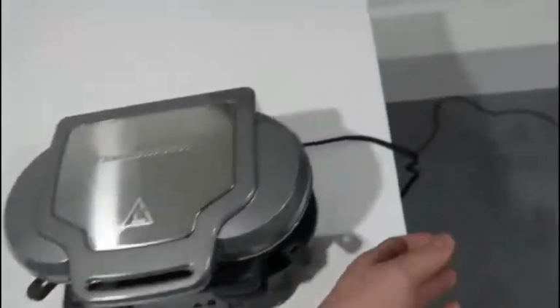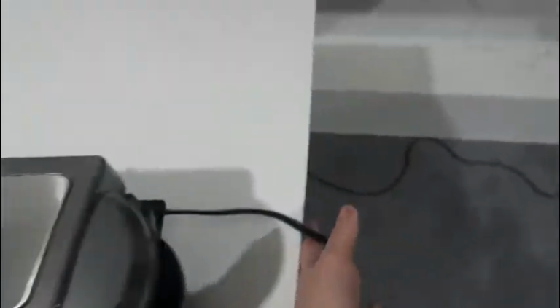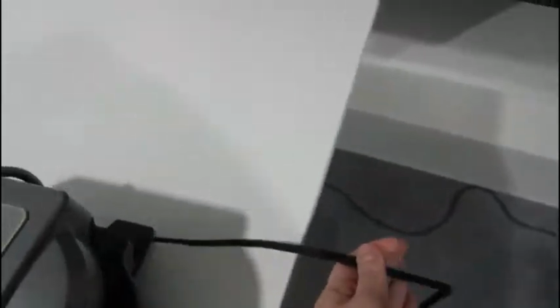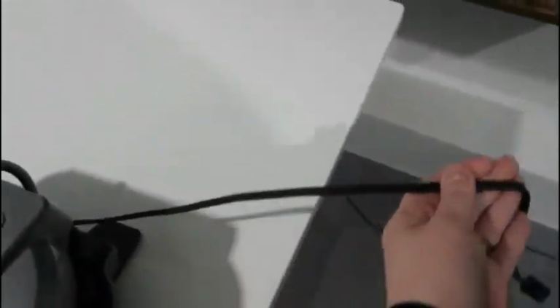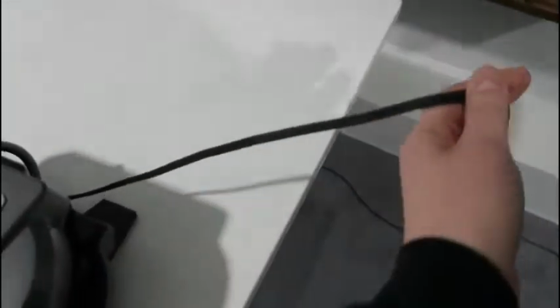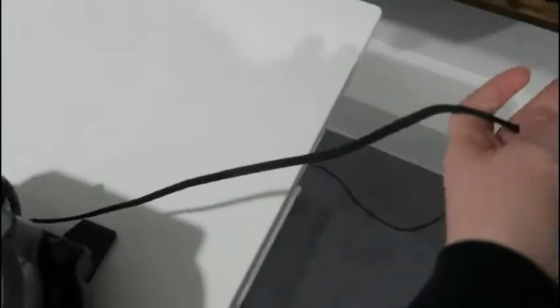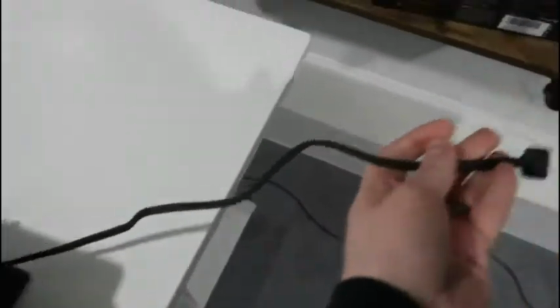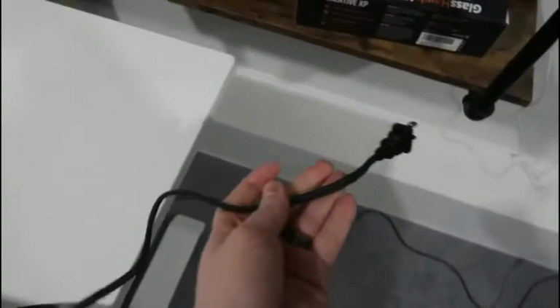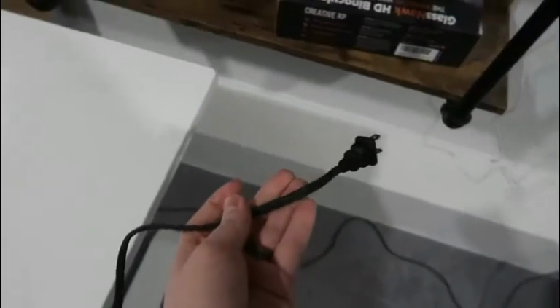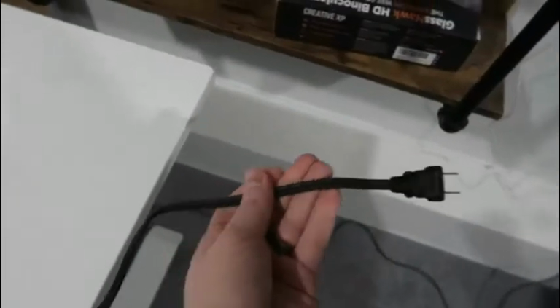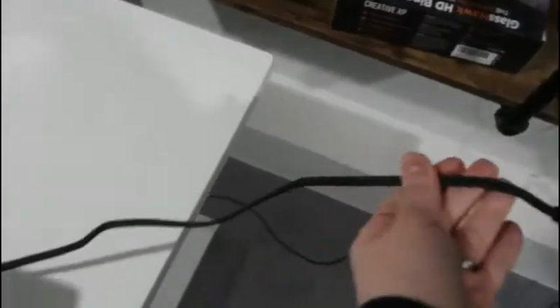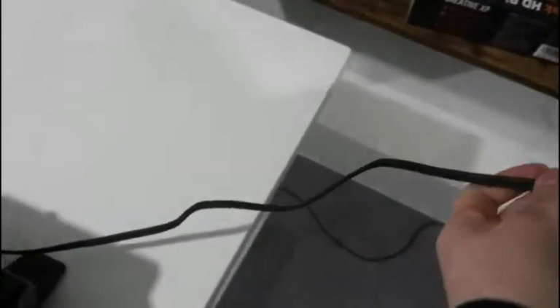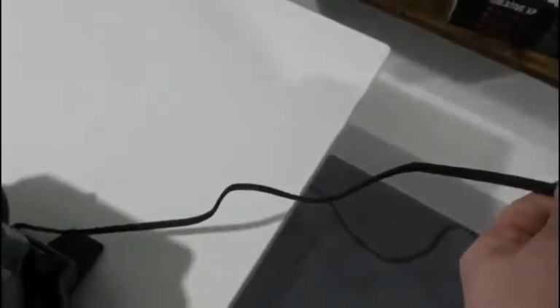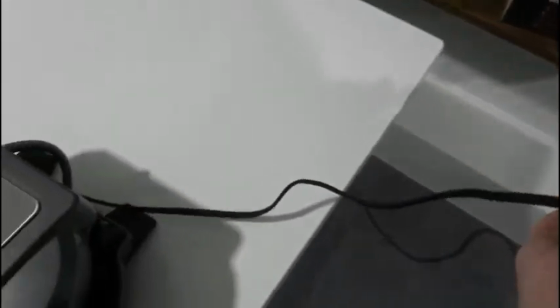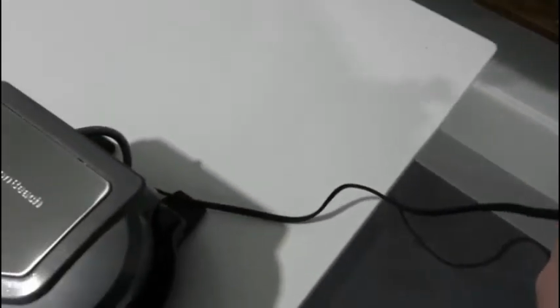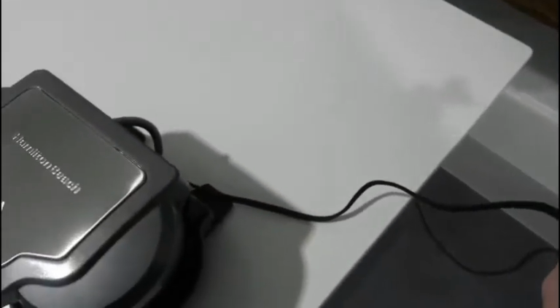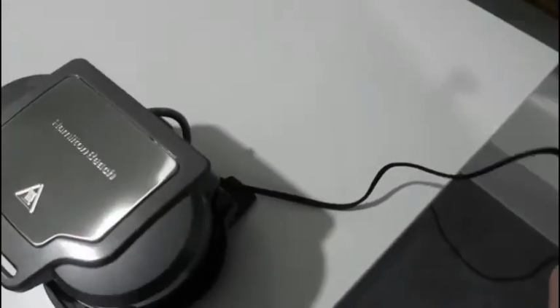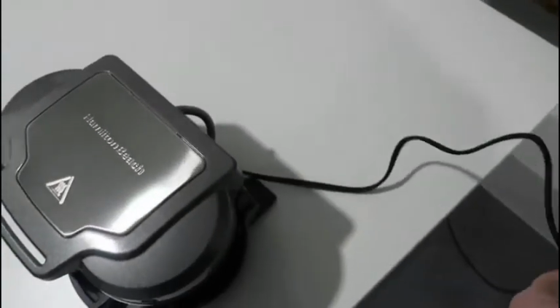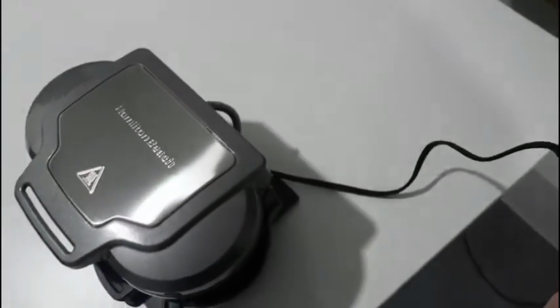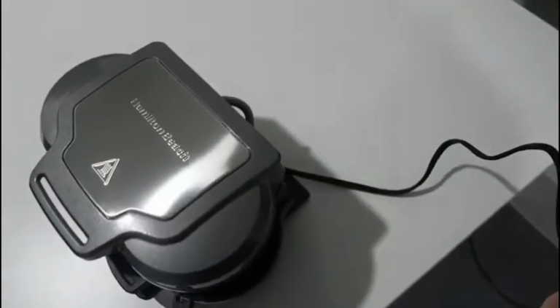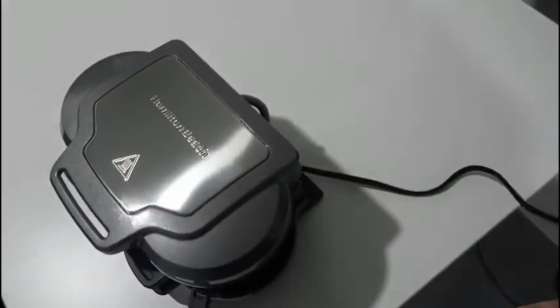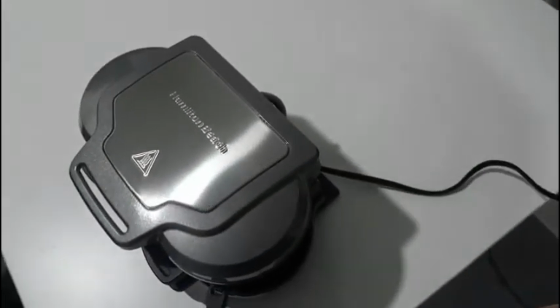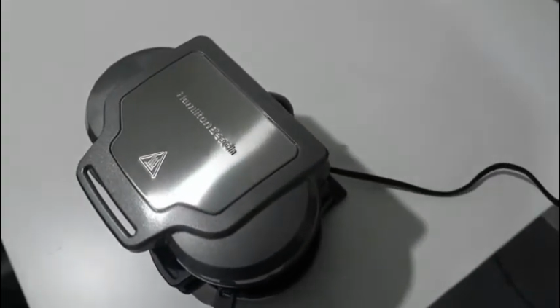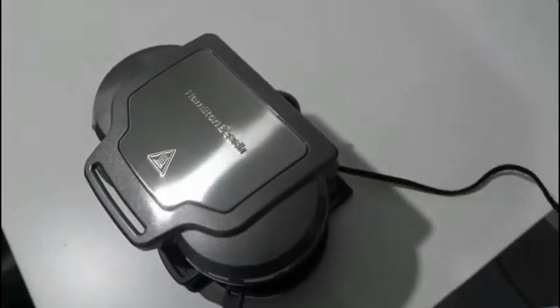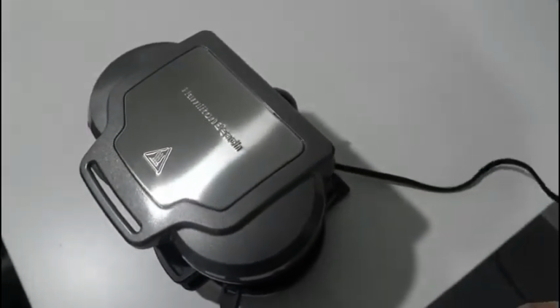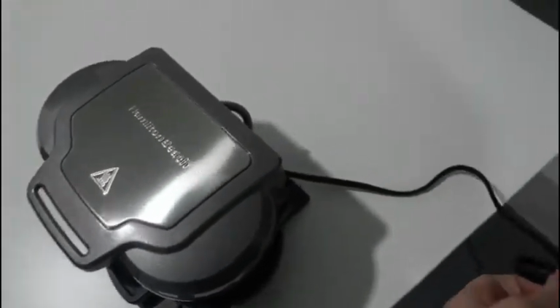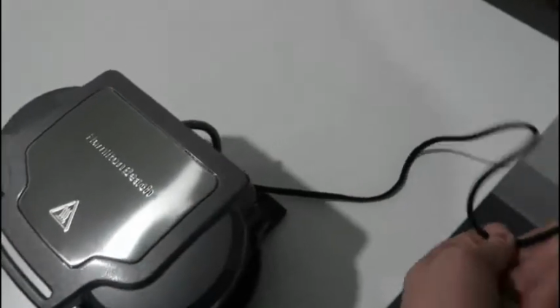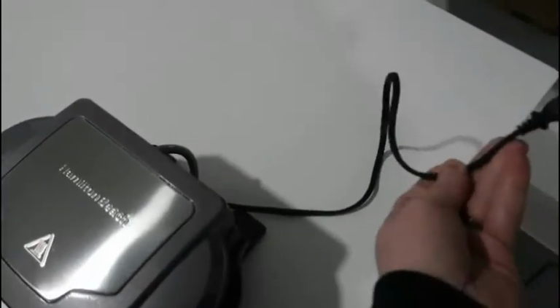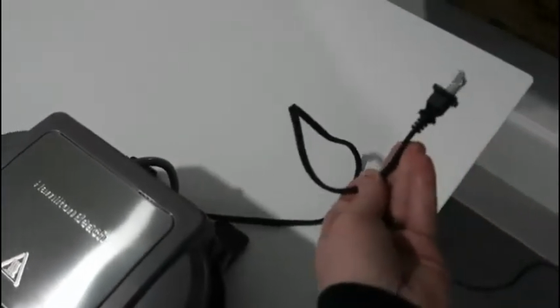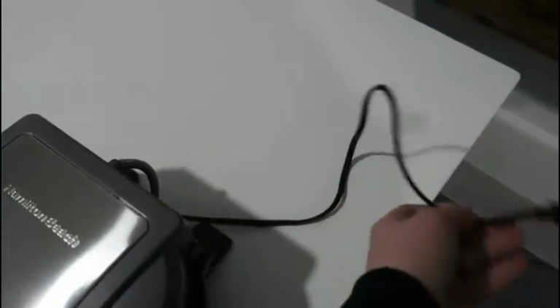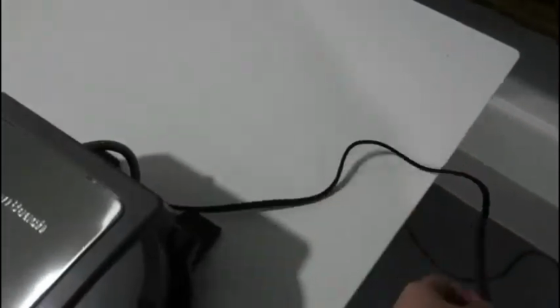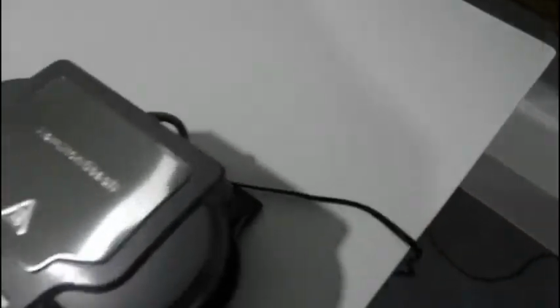You have your power cable here. I do wish it was maybe a little bit longer, but honestly if you're going to have this on a kitchen counter, which most likely many of you will, this shouldn't really be much of an issue.